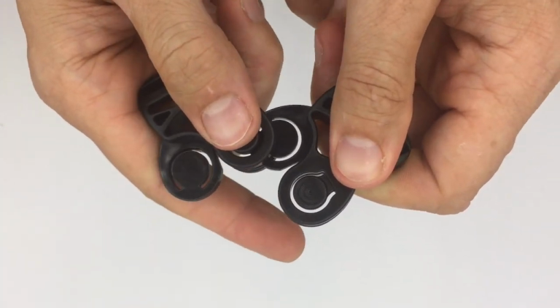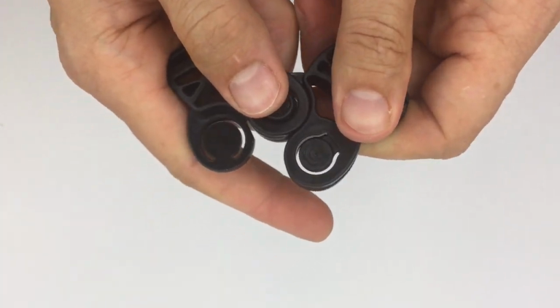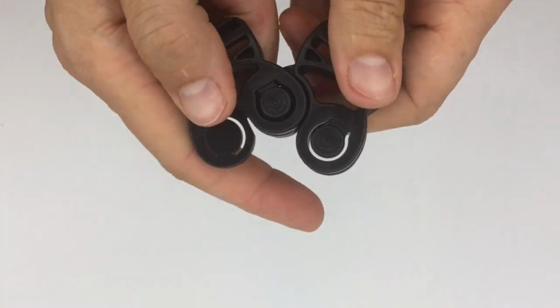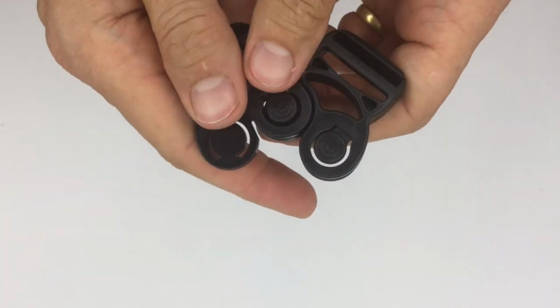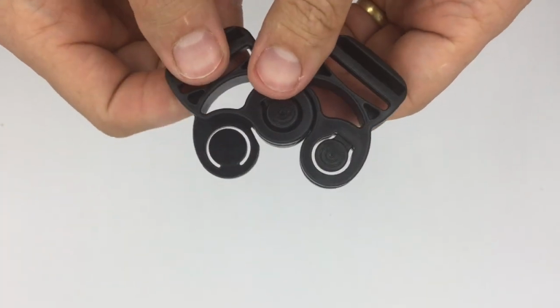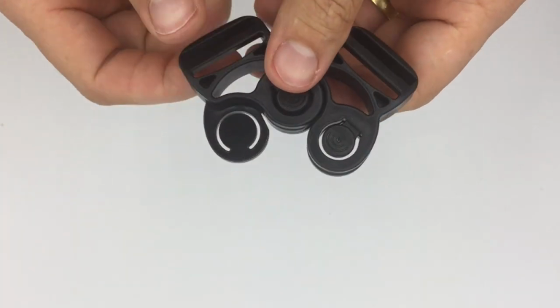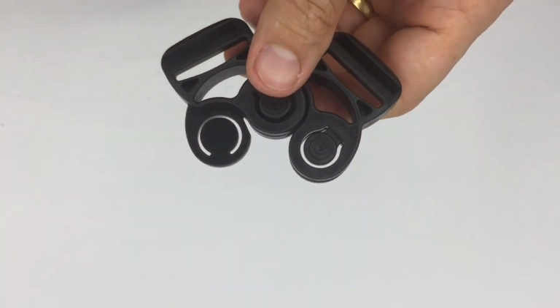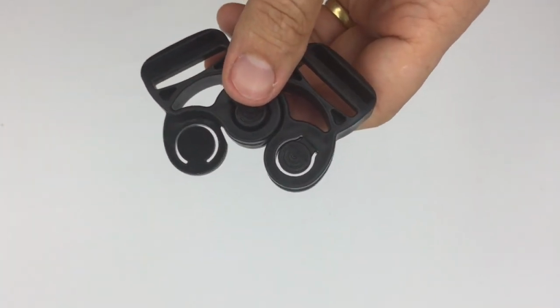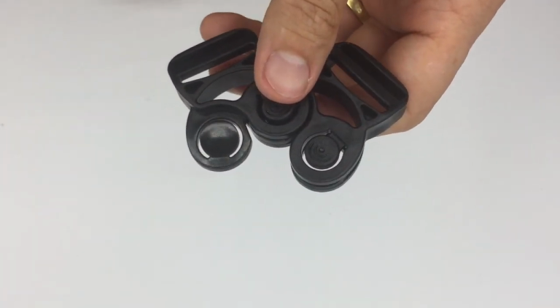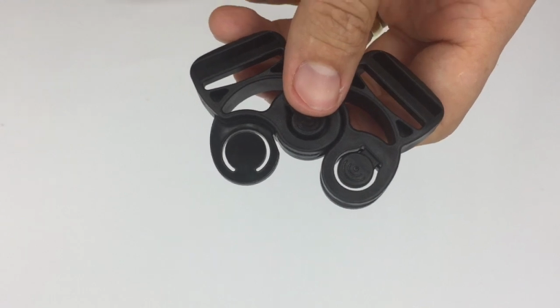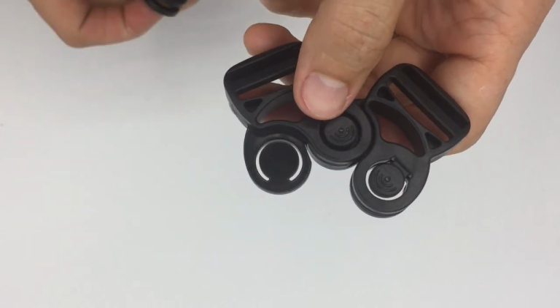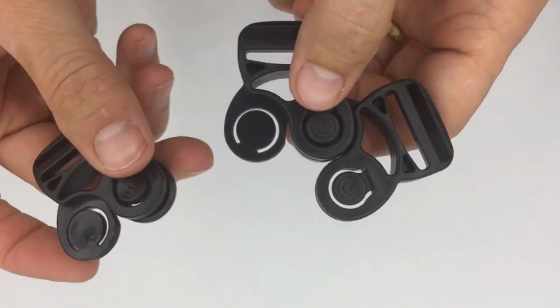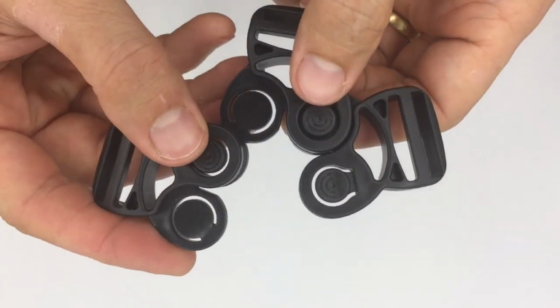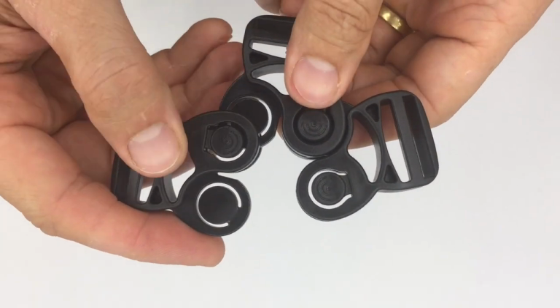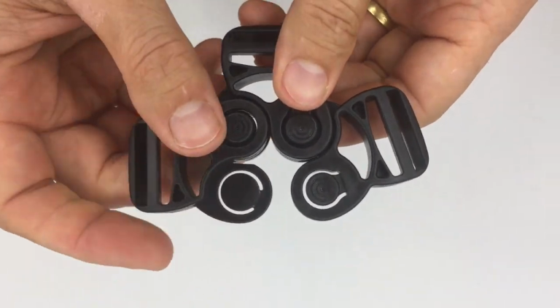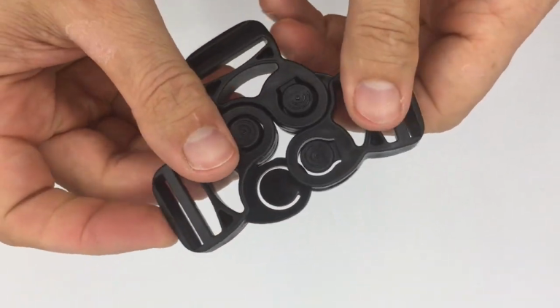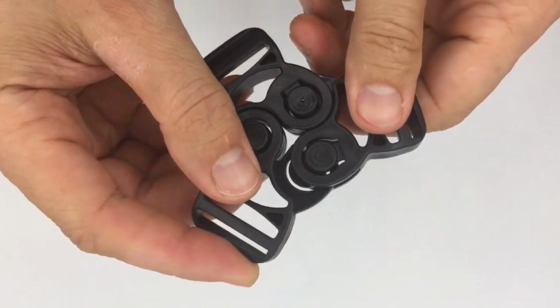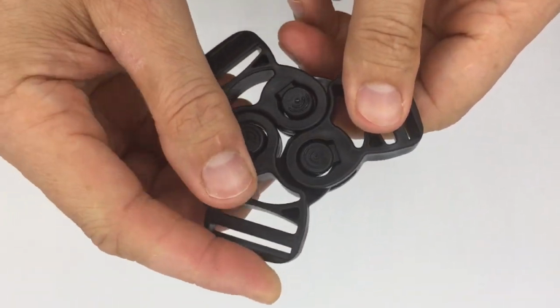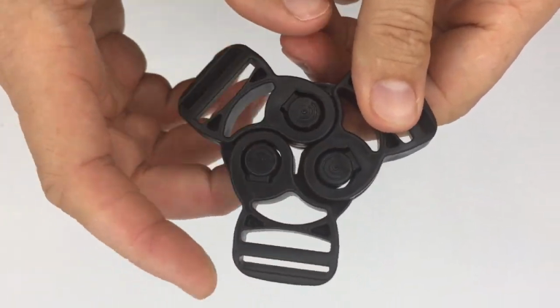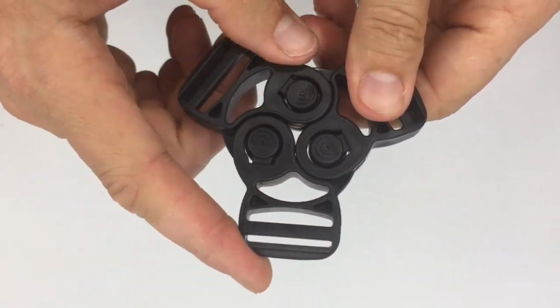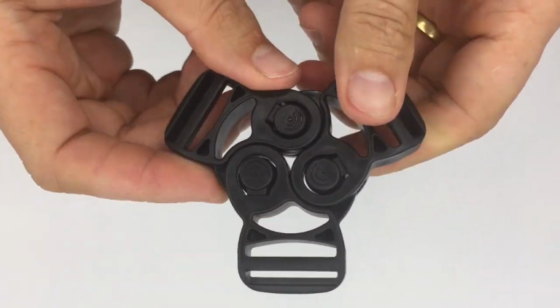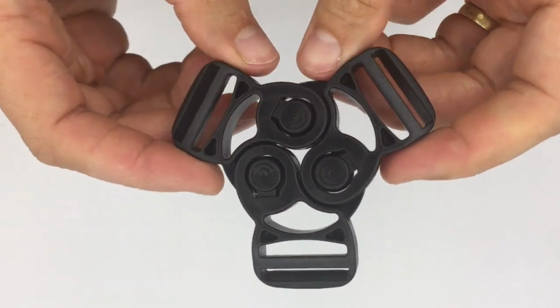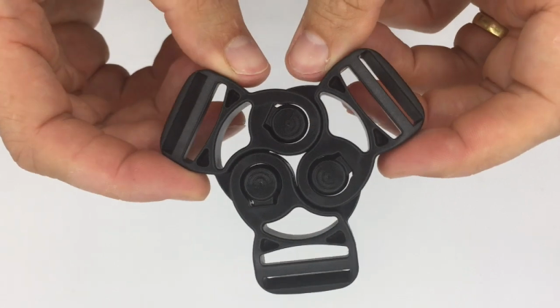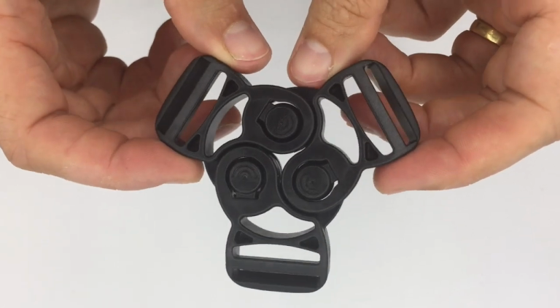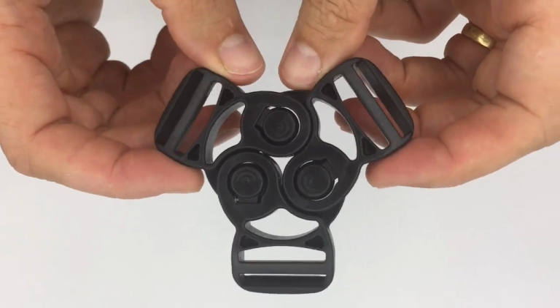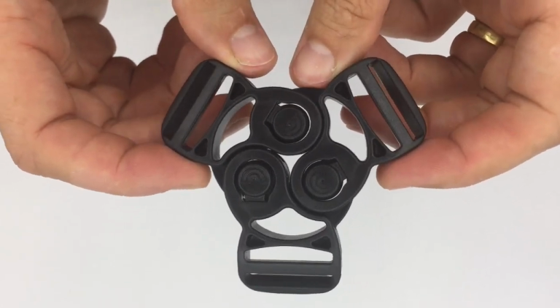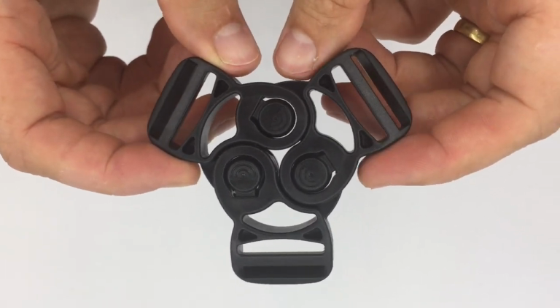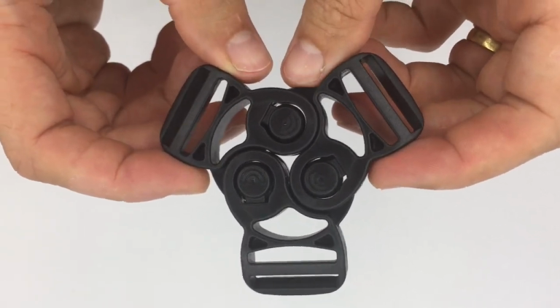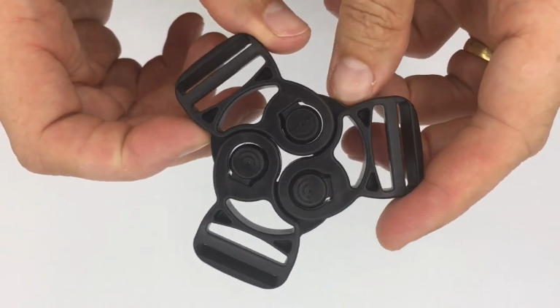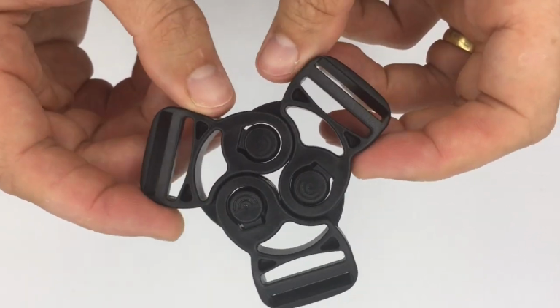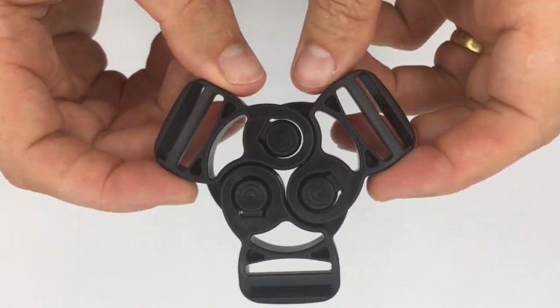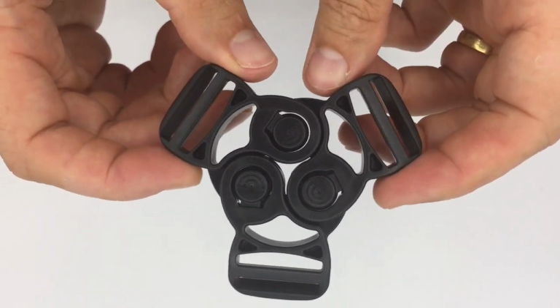The system can actually open up to include other buckles. Here we have an example of a three-point system where you have a balanced 3 times 120 degrees between each buckle.